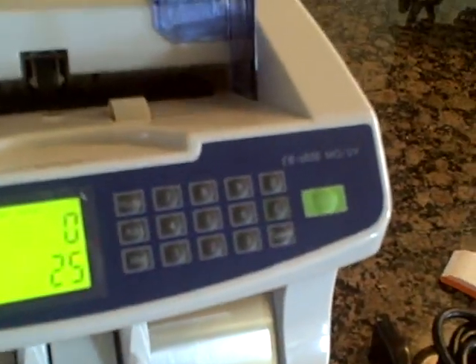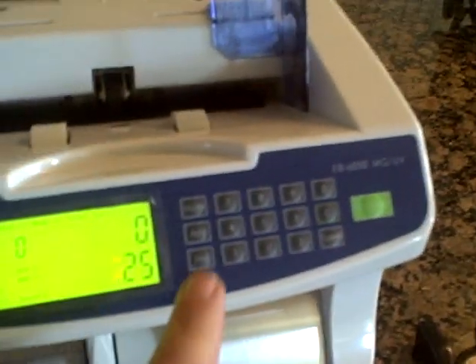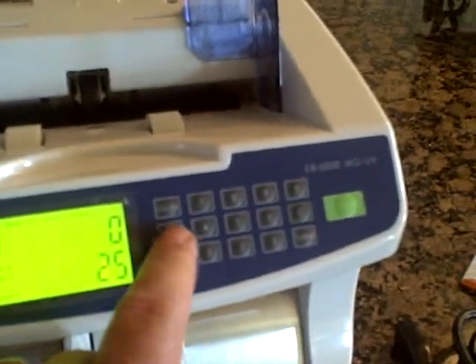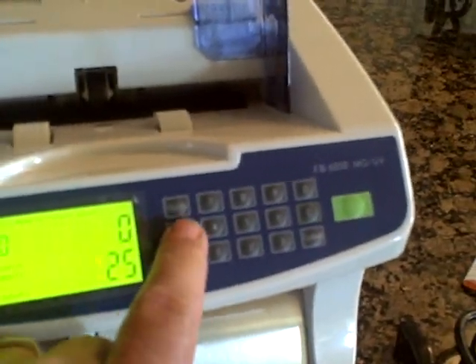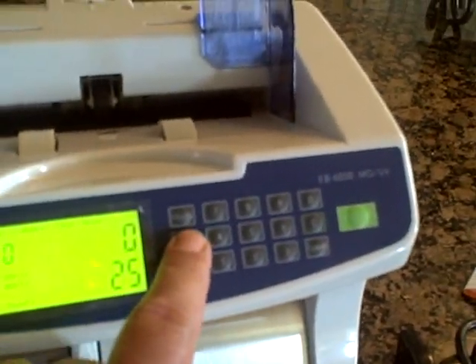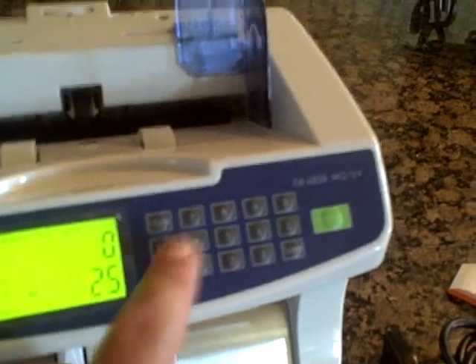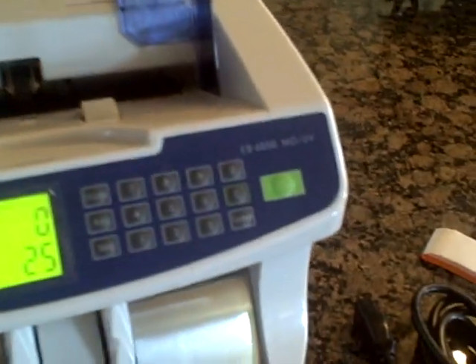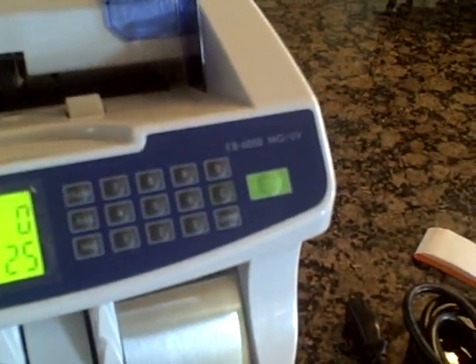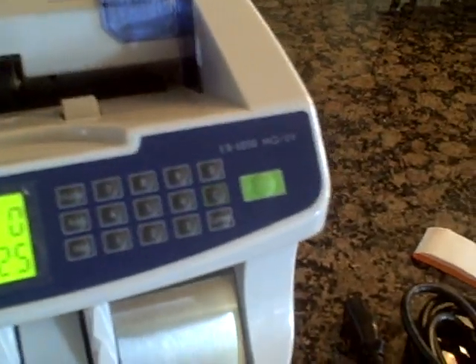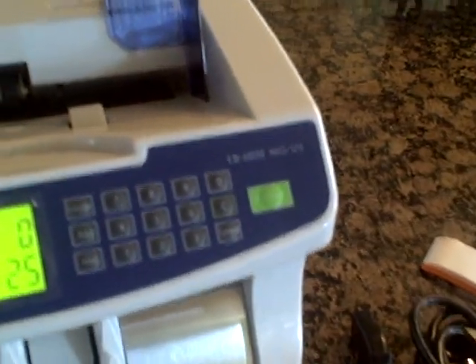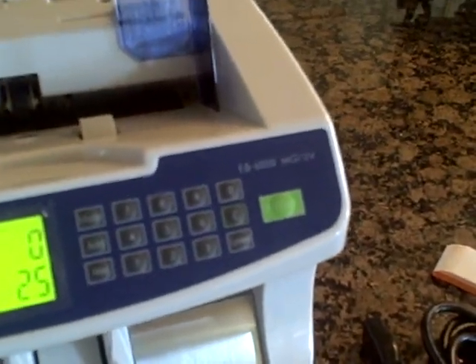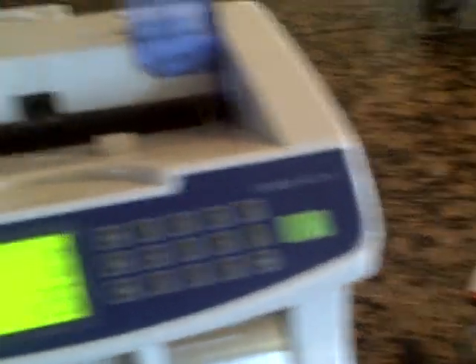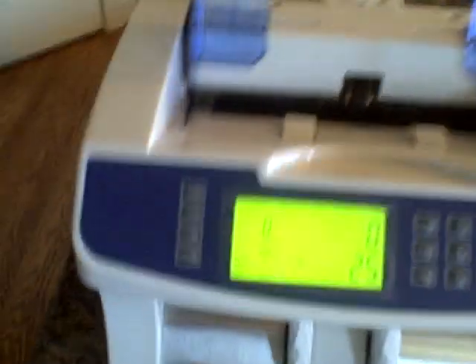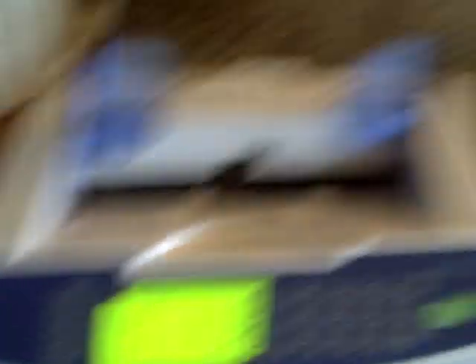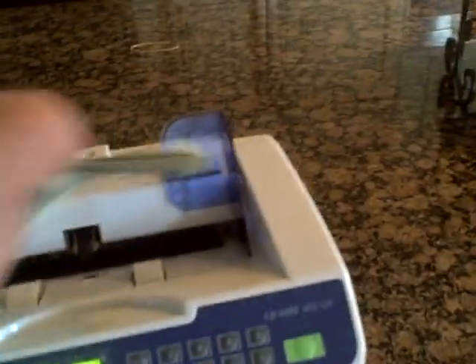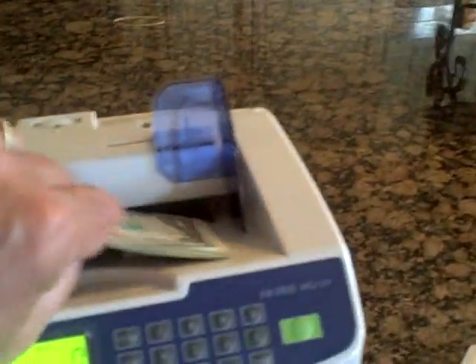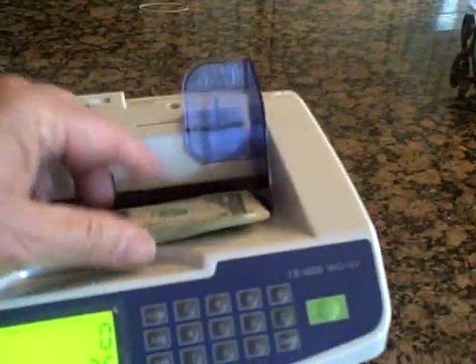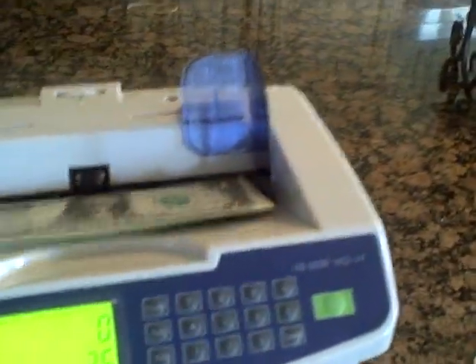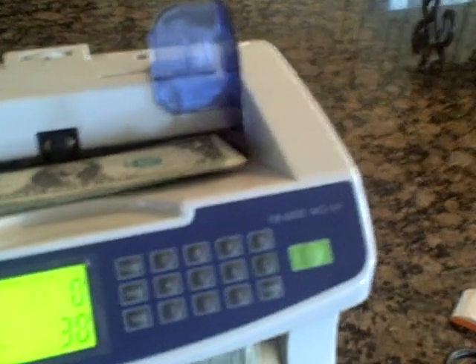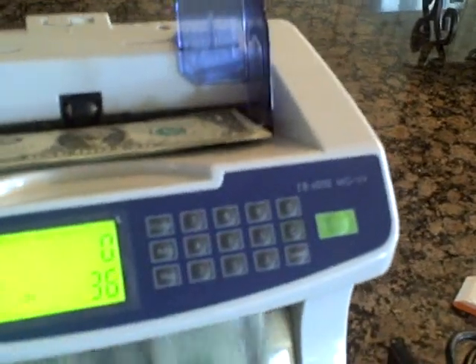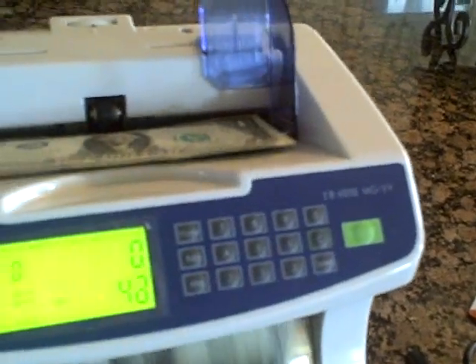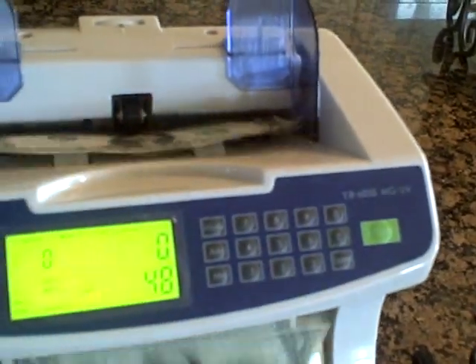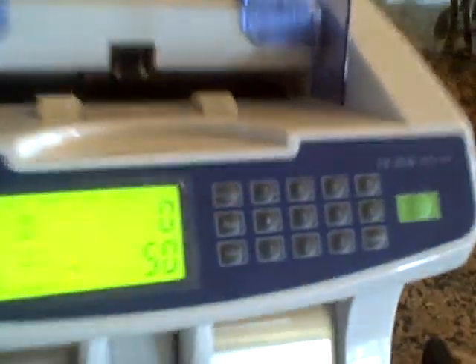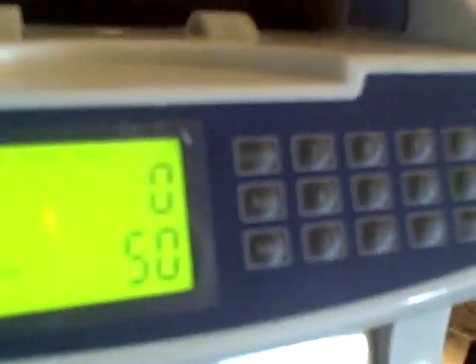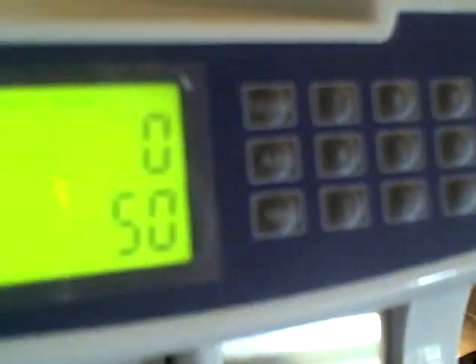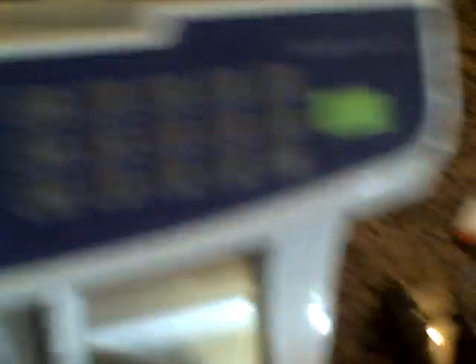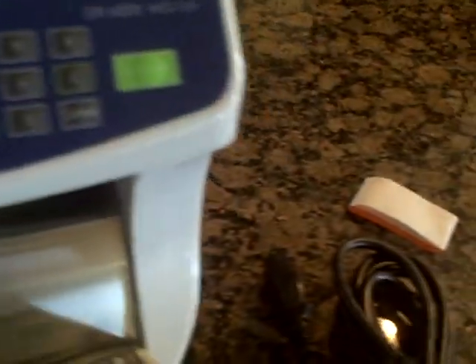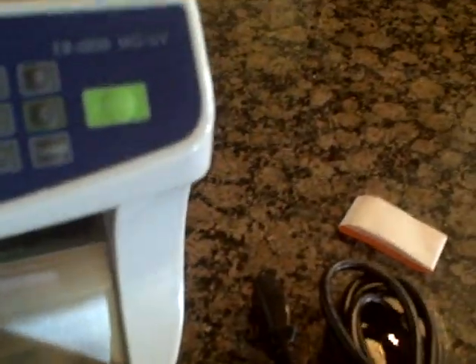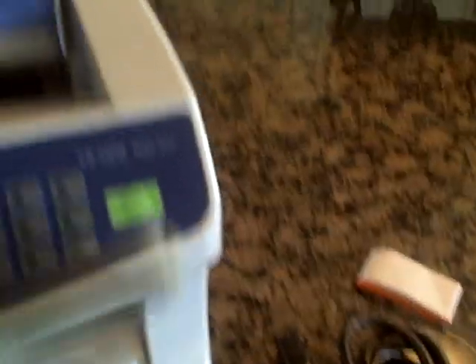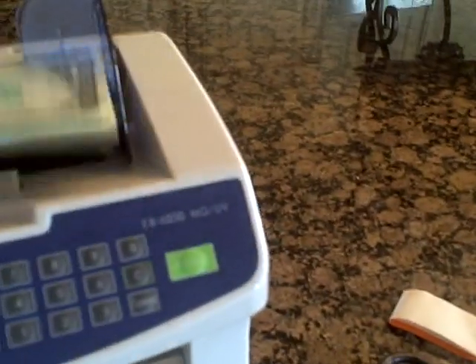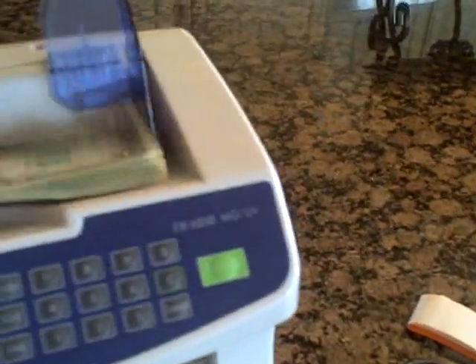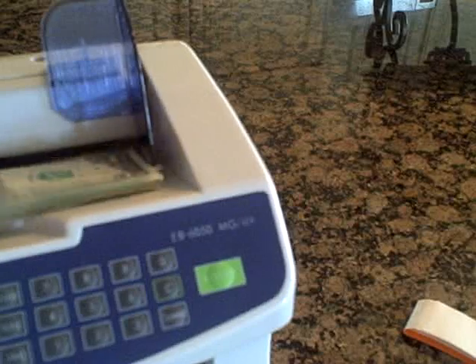However, if I push the add button, now when I drop them in, it's going to start where it left off and continue. Now it says 50. Drop them in again, it's going to say 75.